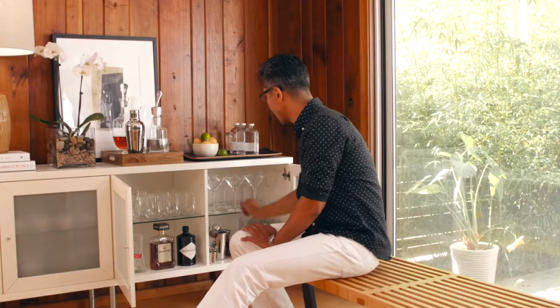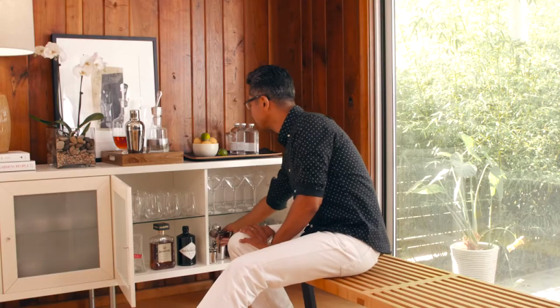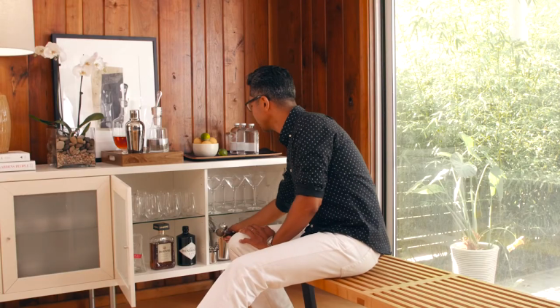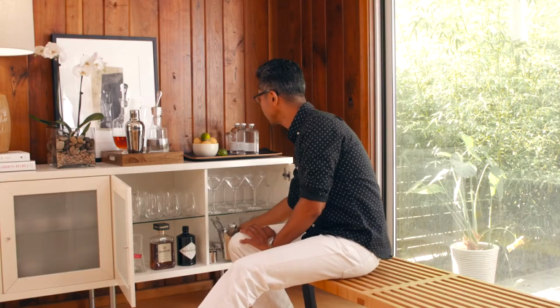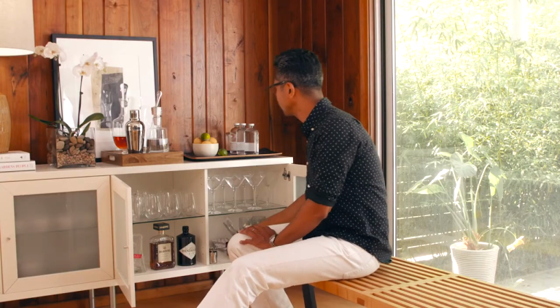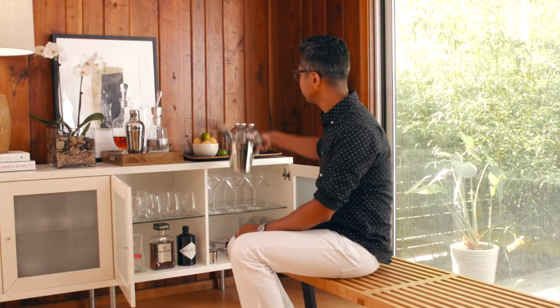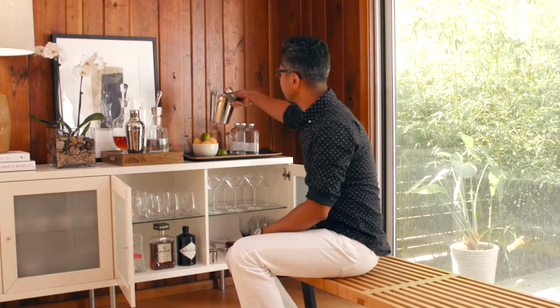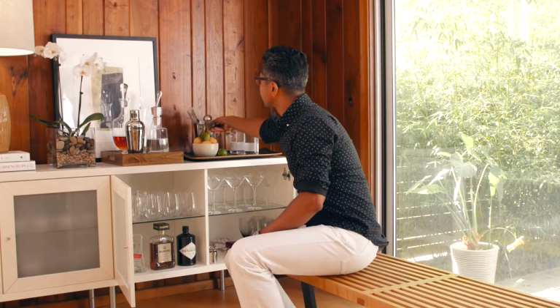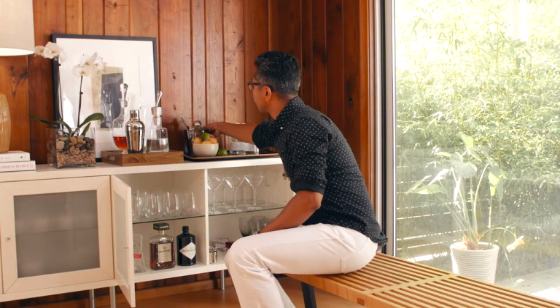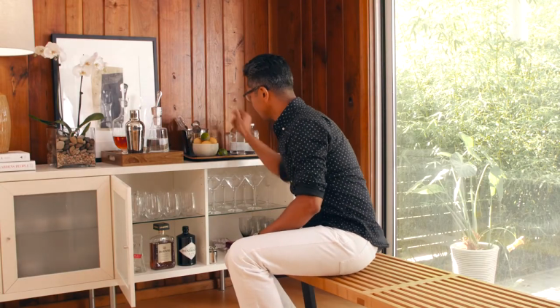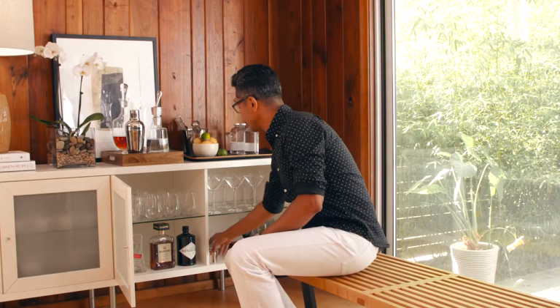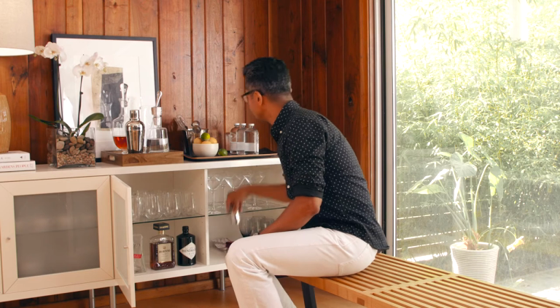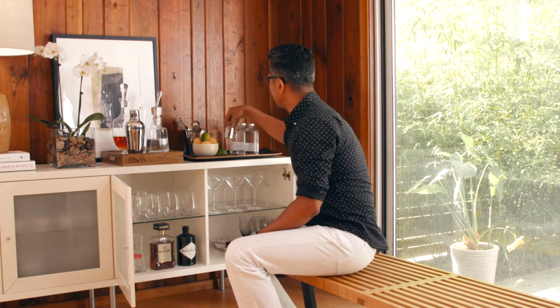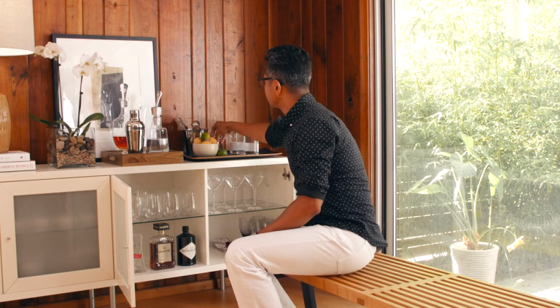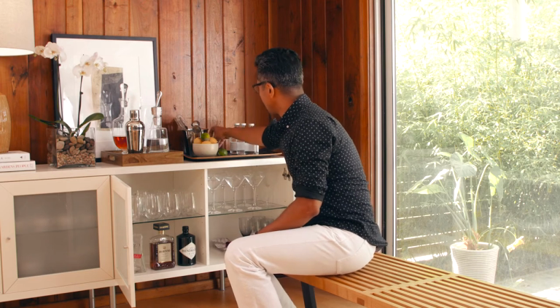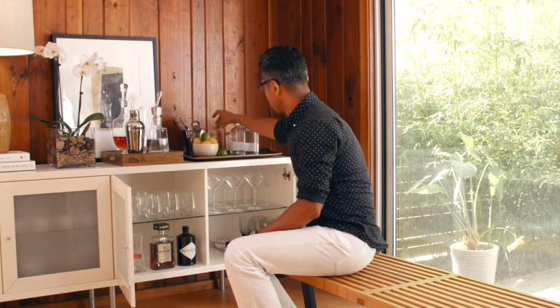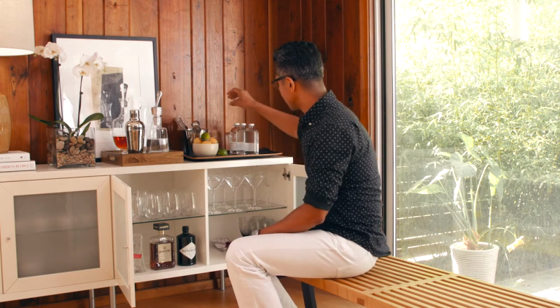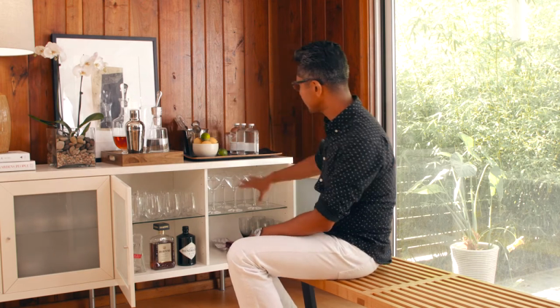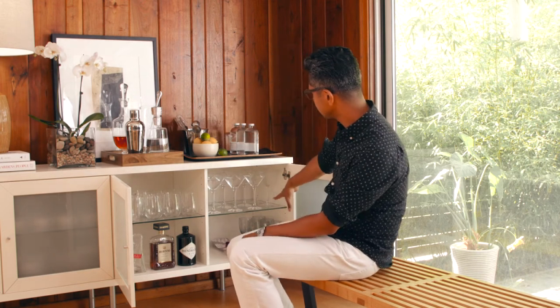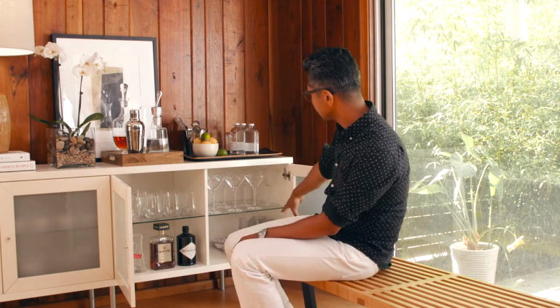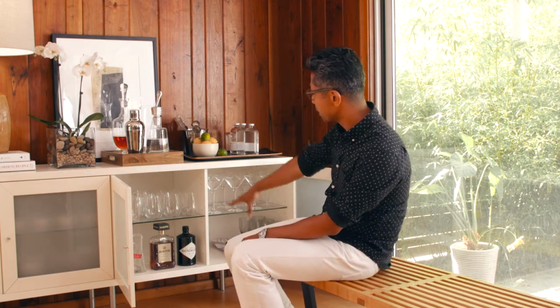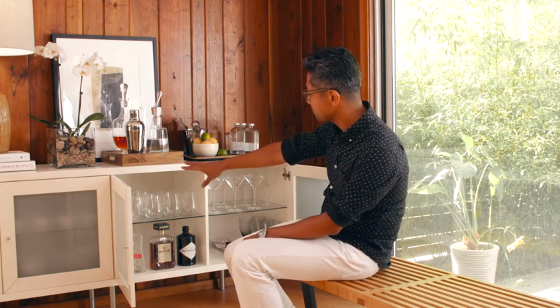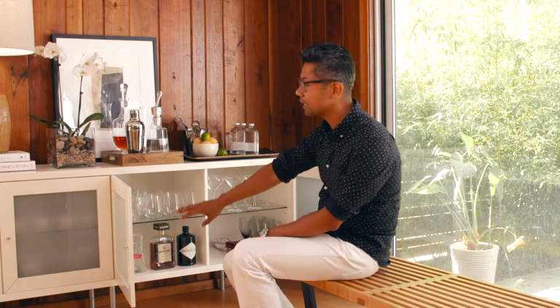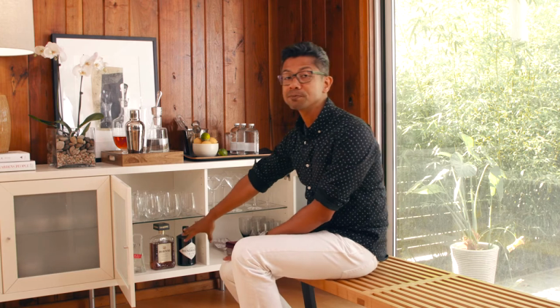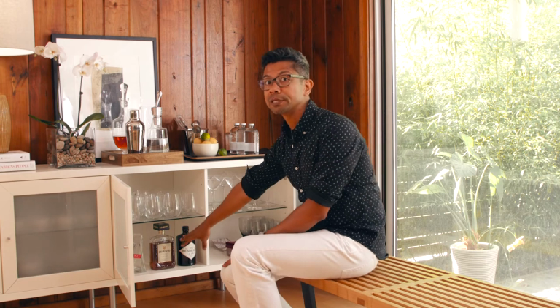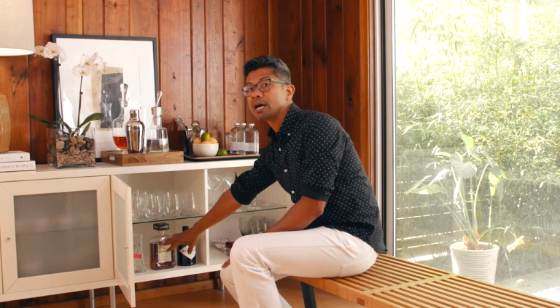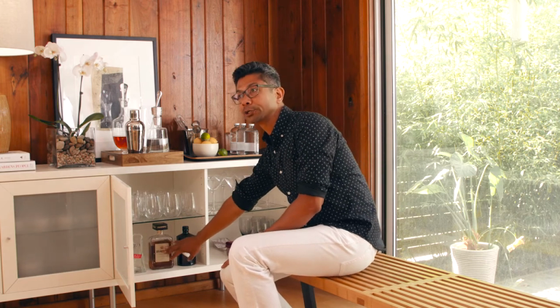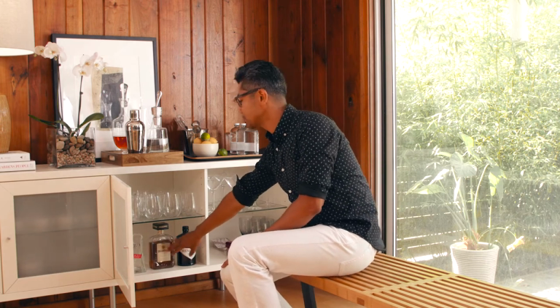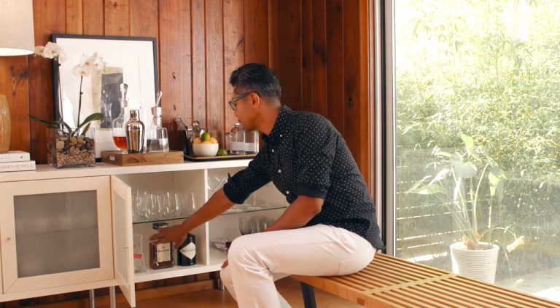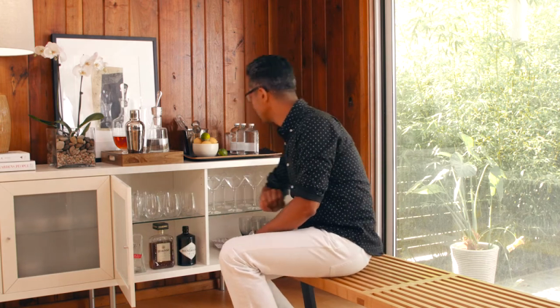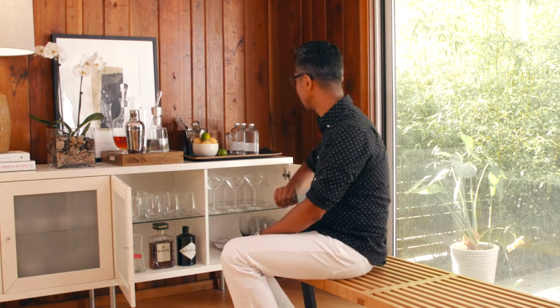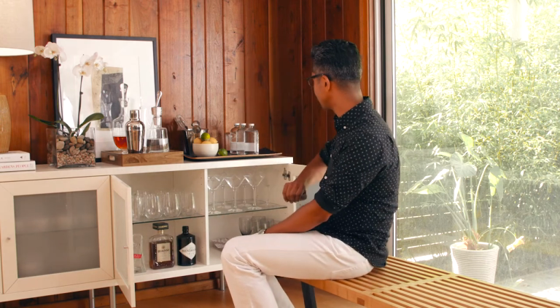I like to bring out all of my barware here because it's already set up. I've got my glasses, my wine, and even some of my really good liqueur, so that's all down here and it's ready to go.